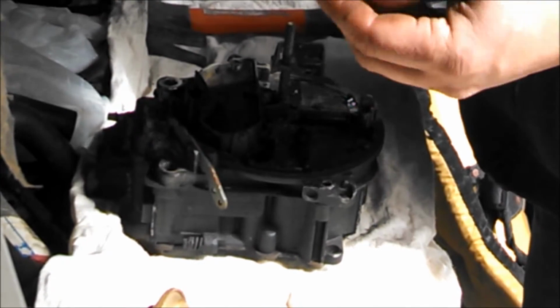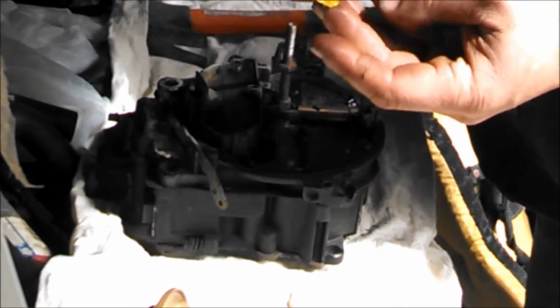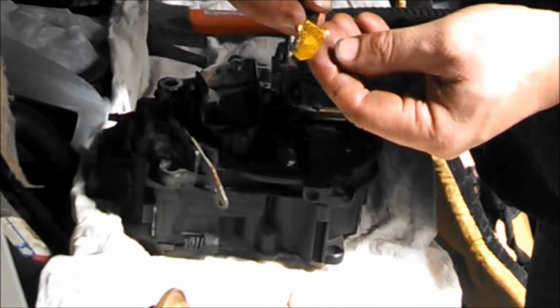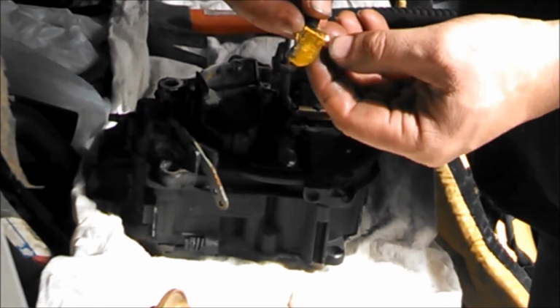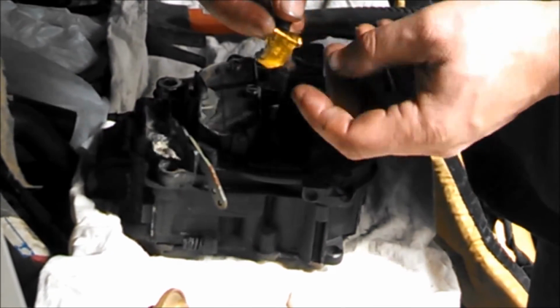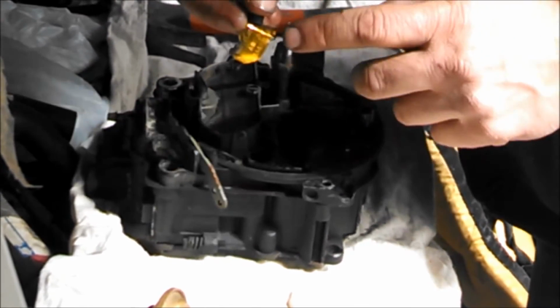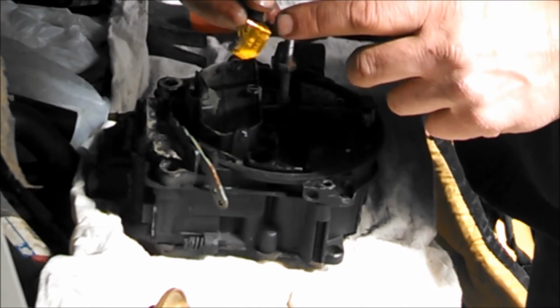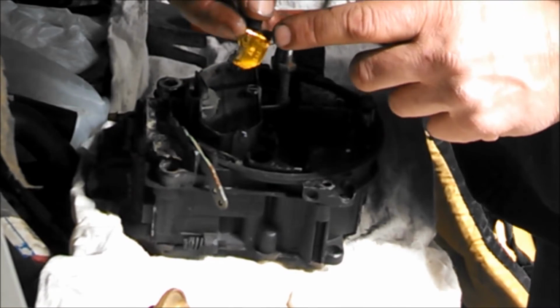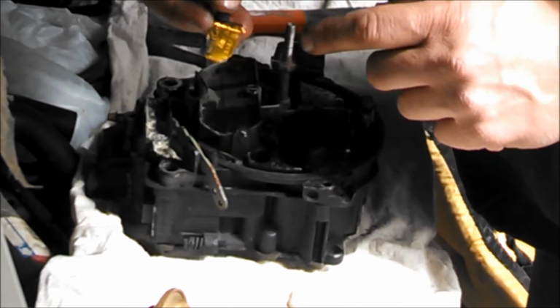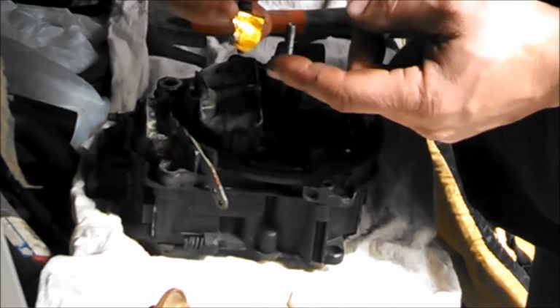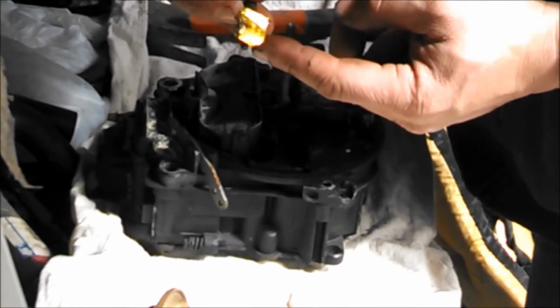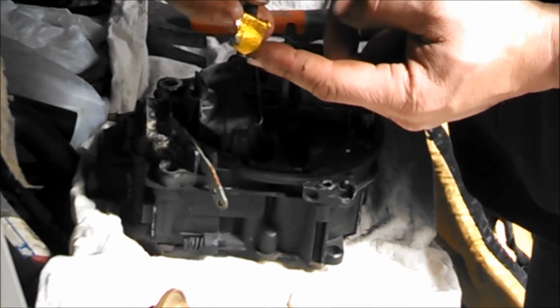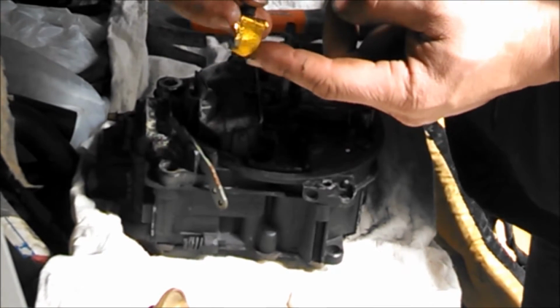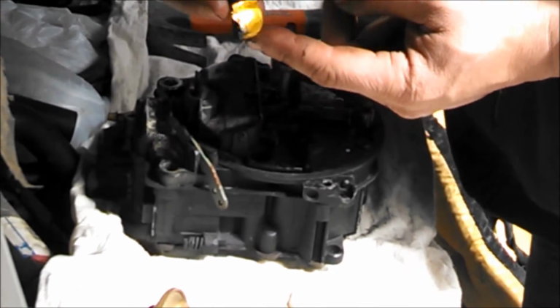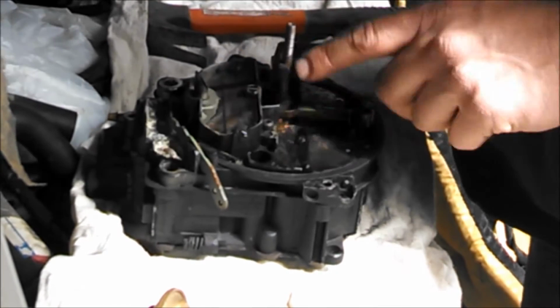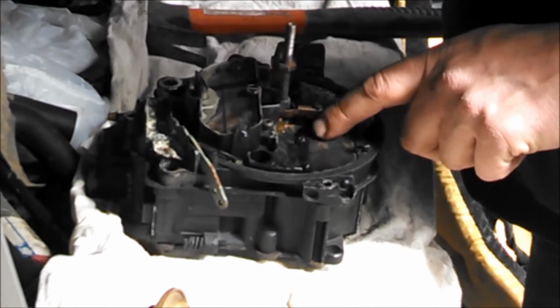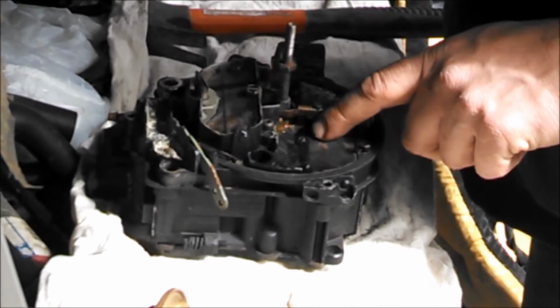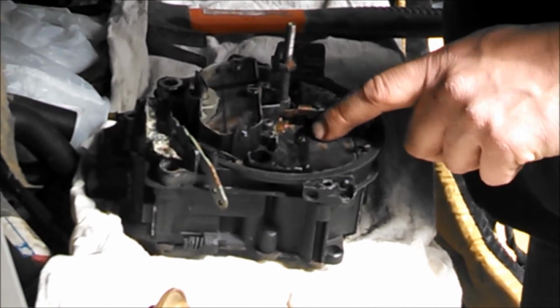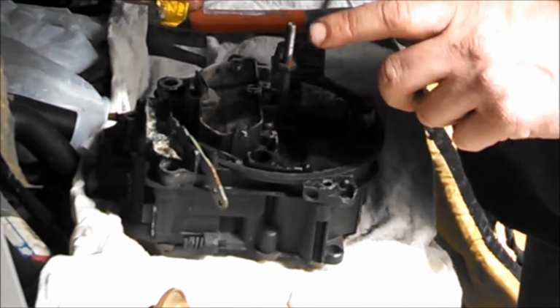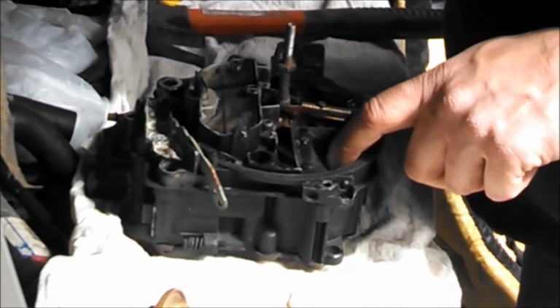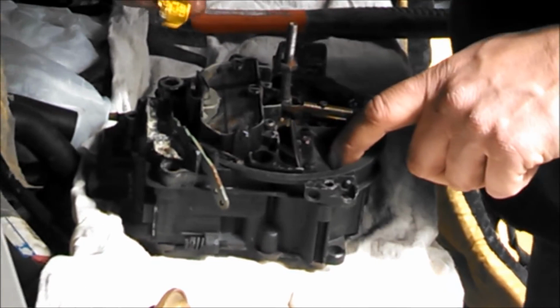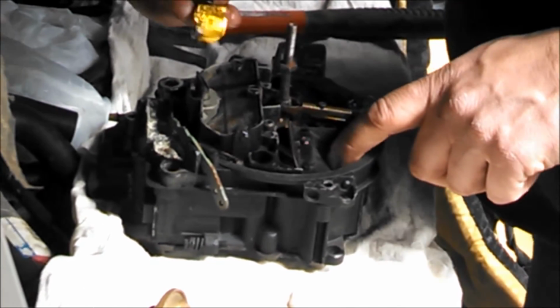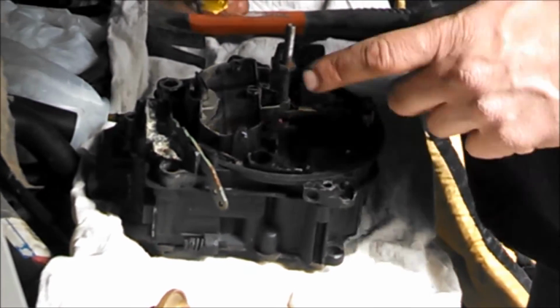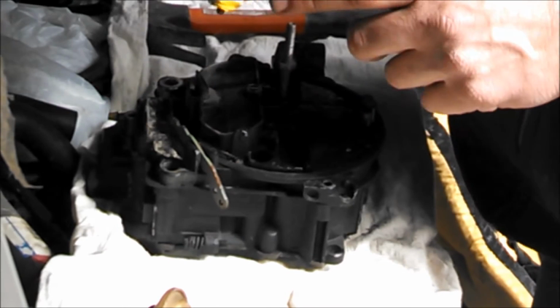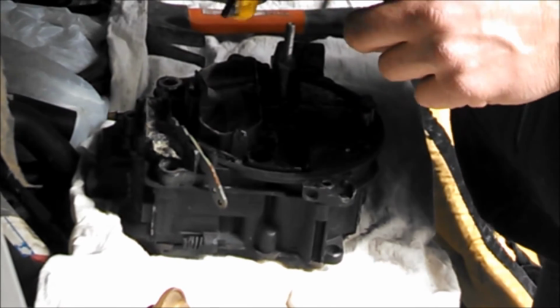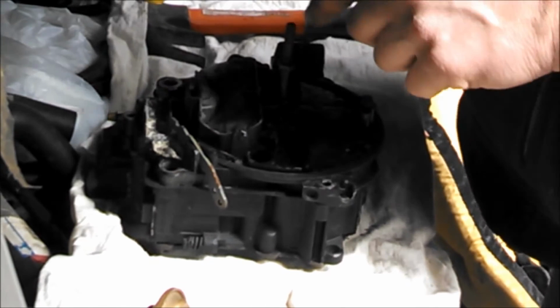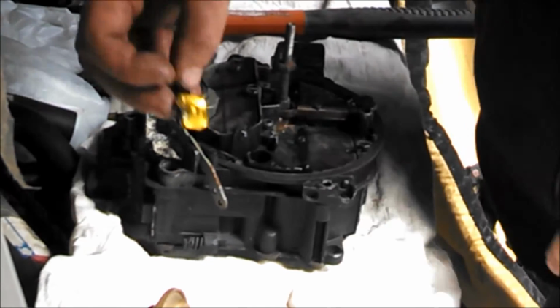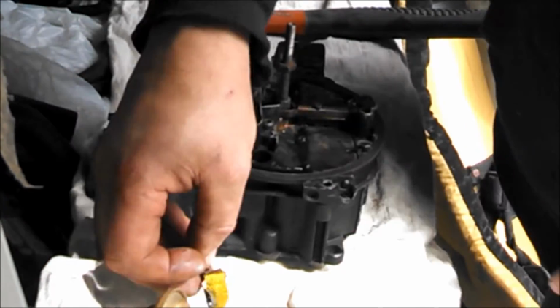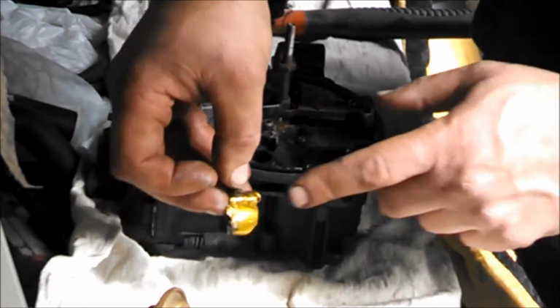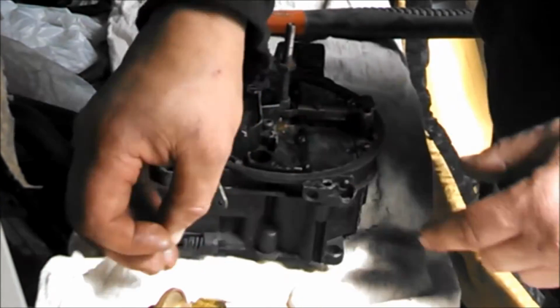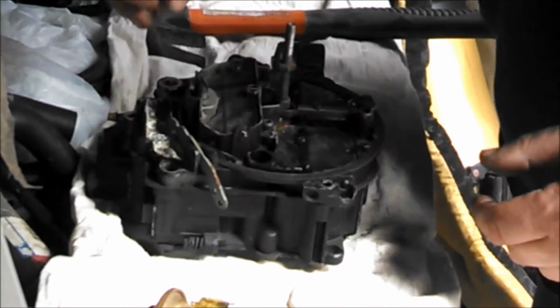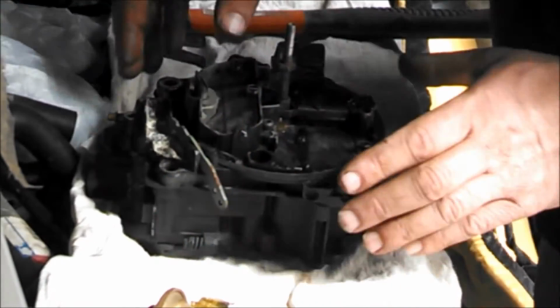Merc Cruiser tag number — that number is important. At least, I'm not sure about this particular carburetor, but on all carburetors it's important to get the right kit for it, so you don't want to lose the tag.